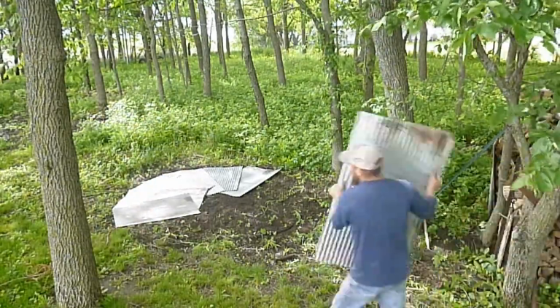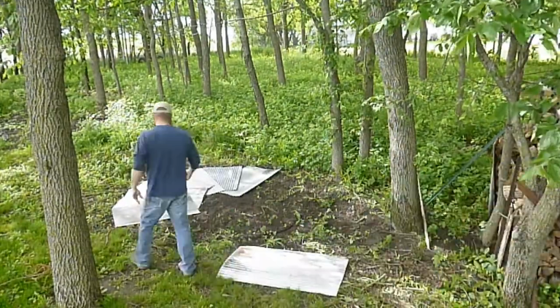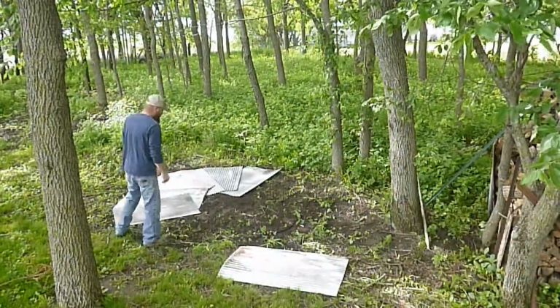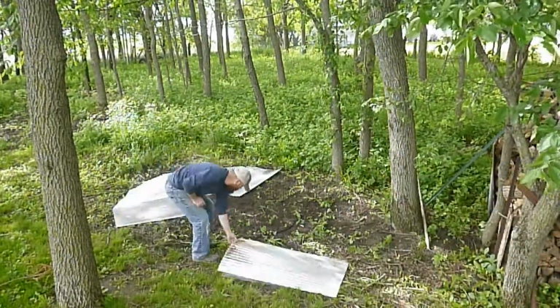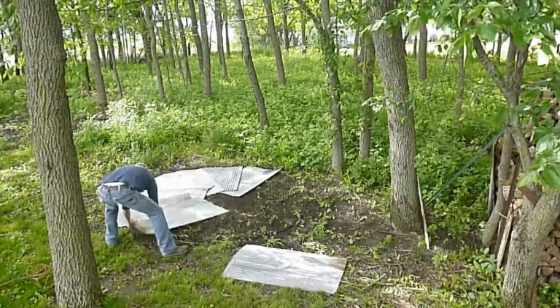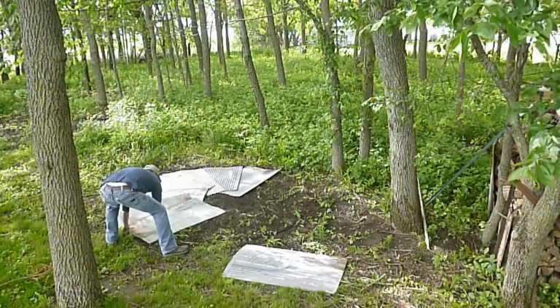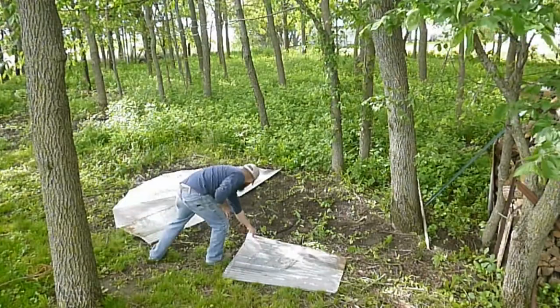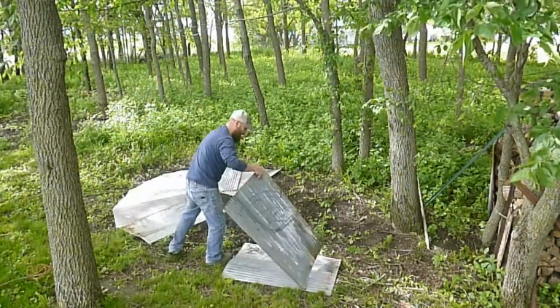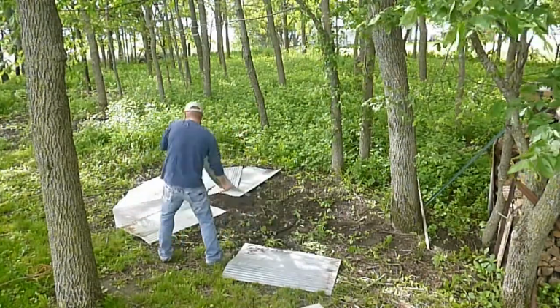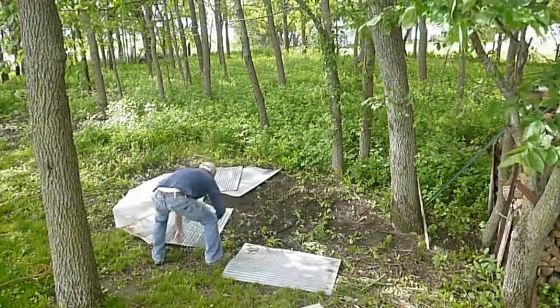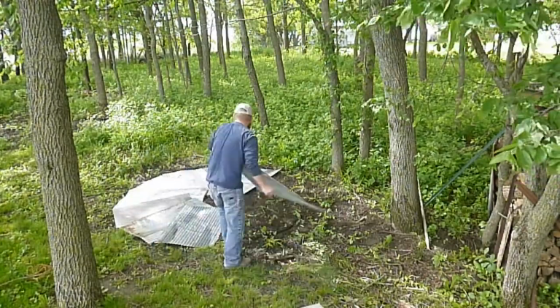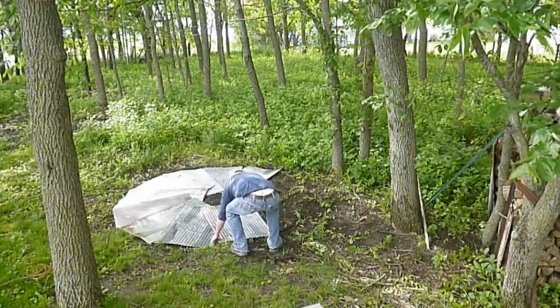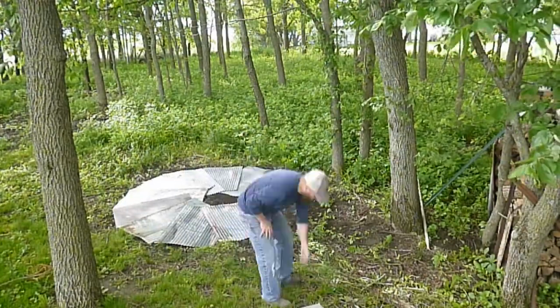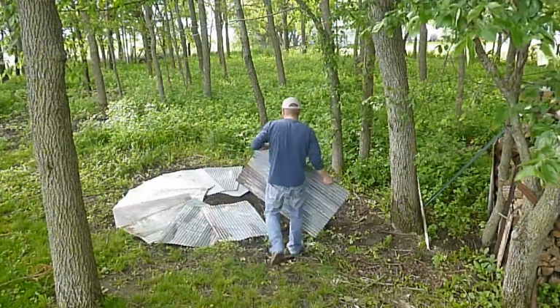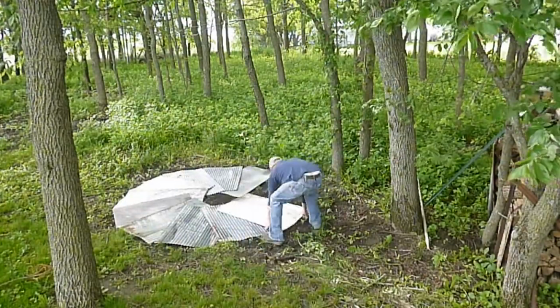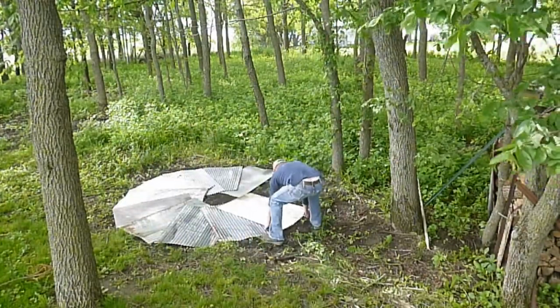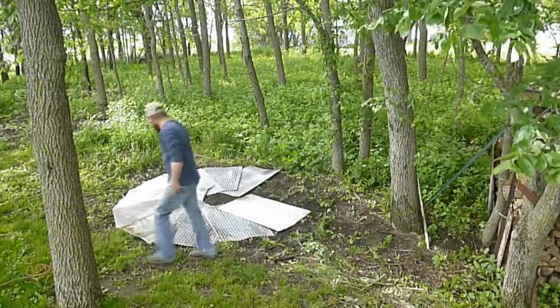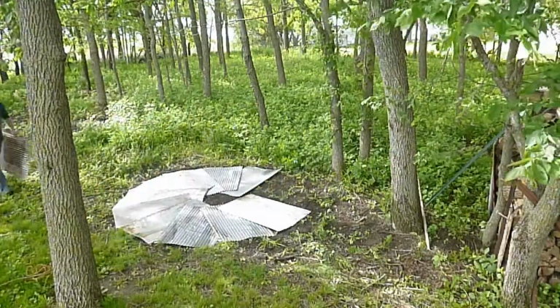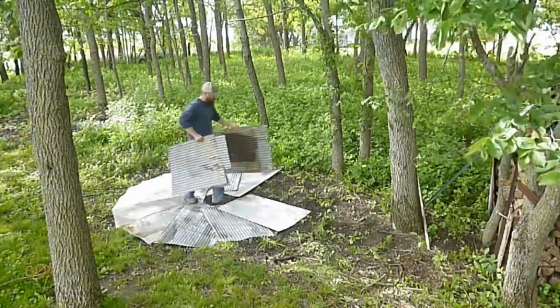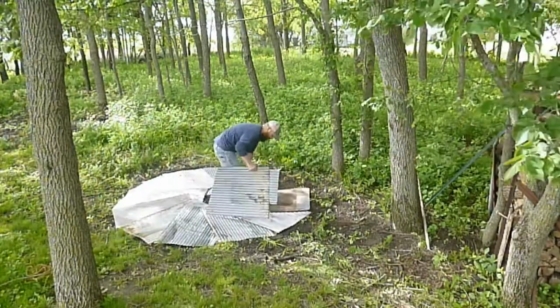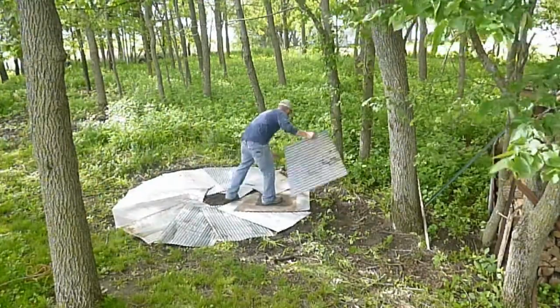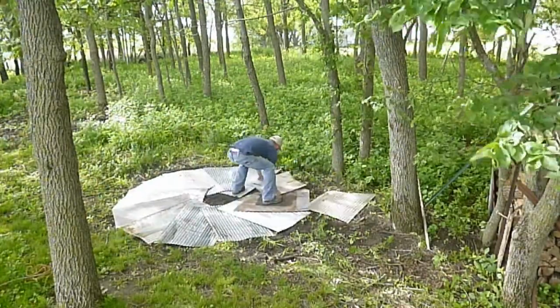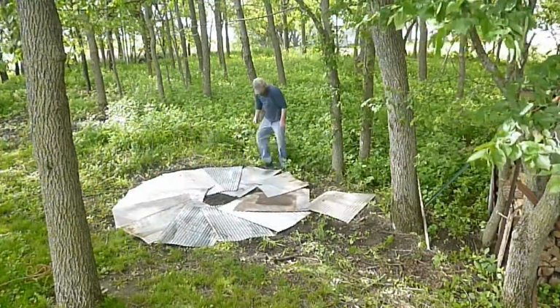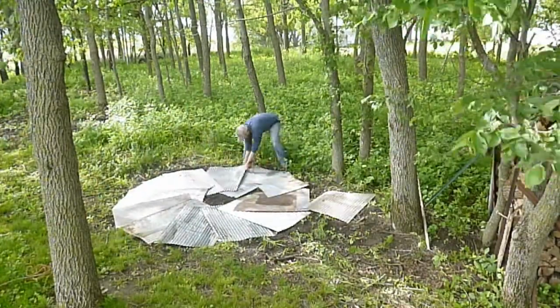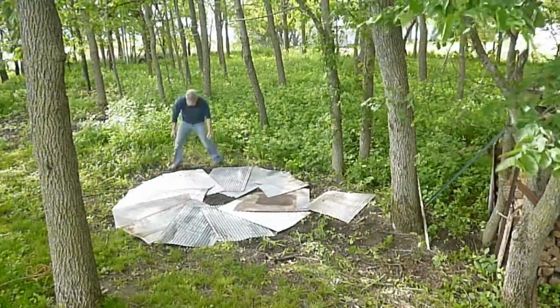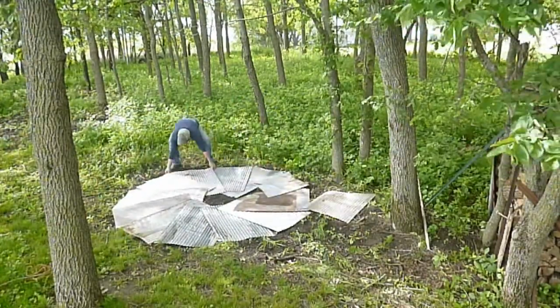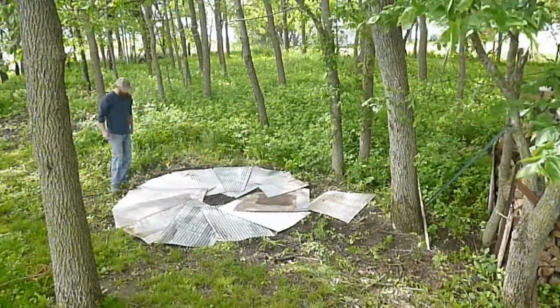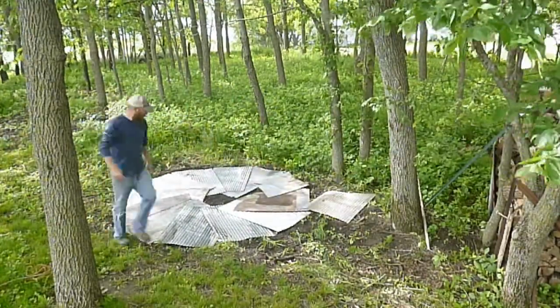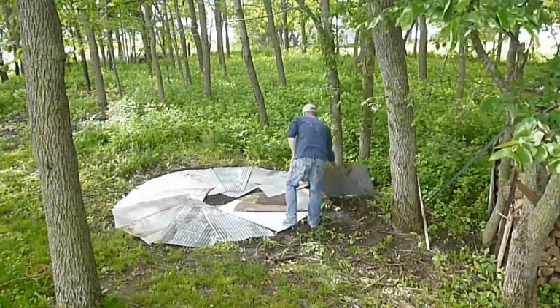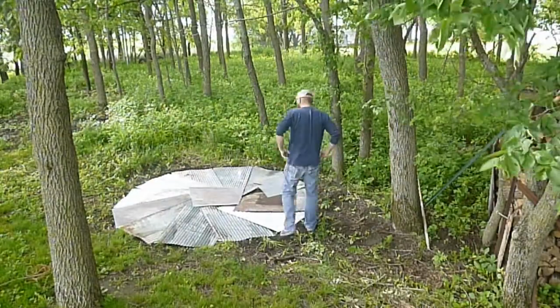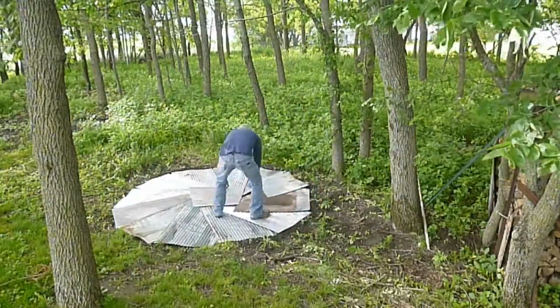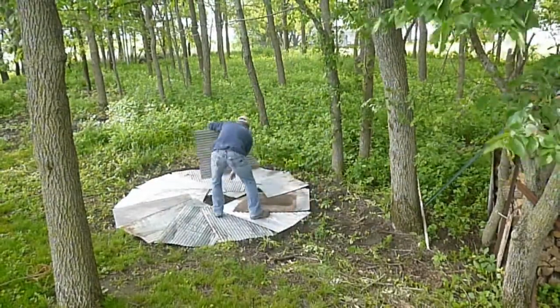I don't like putting firewood directly on the ground because bugs and dirt and mud and everything is just going to rot it so fast. So I just had these little scraps of tin laying around, so I used them. I mean, anything would work.